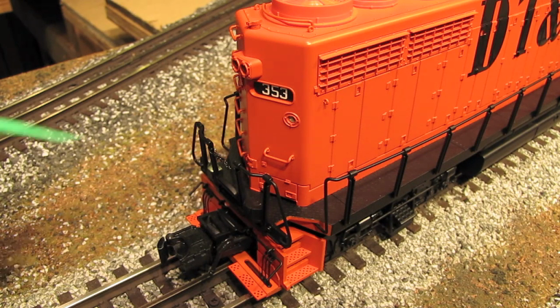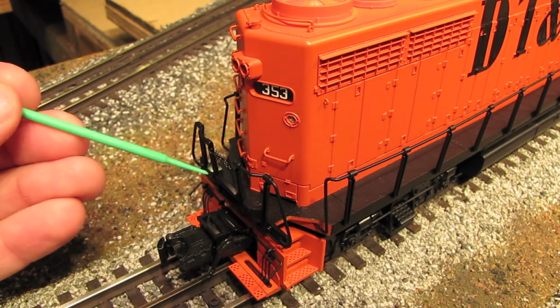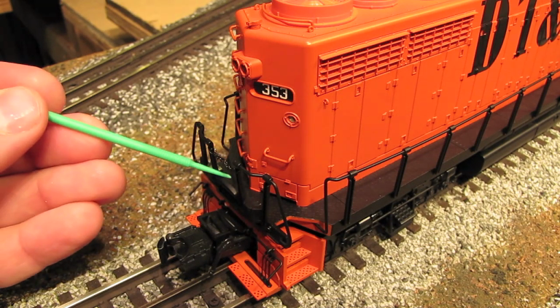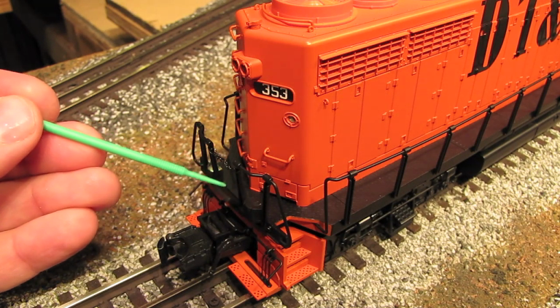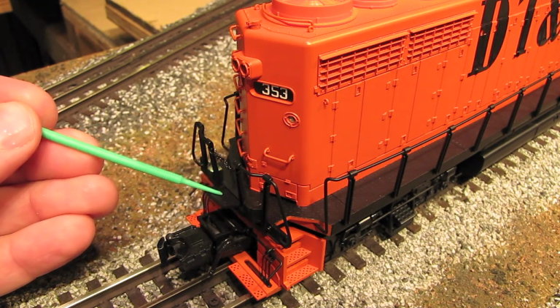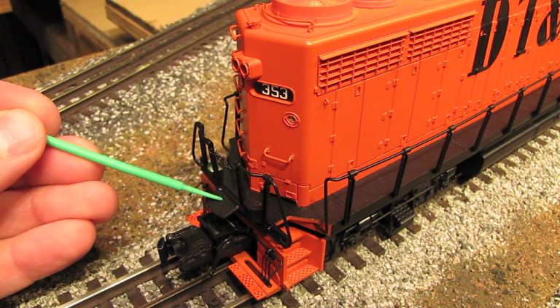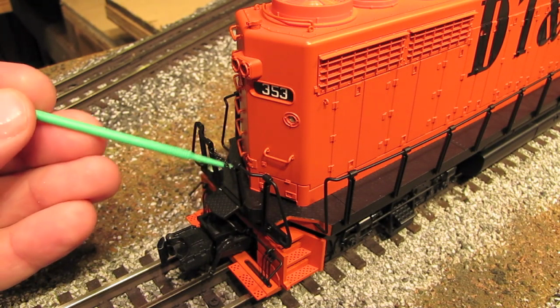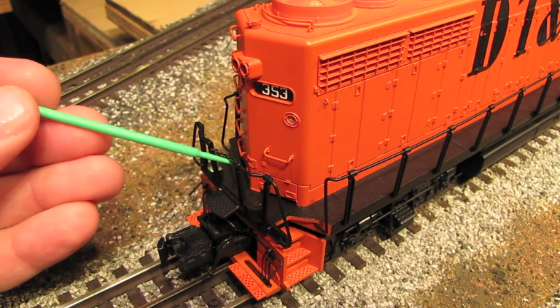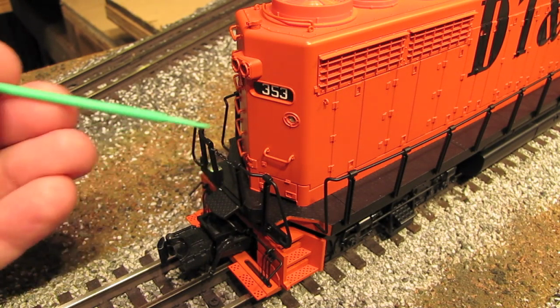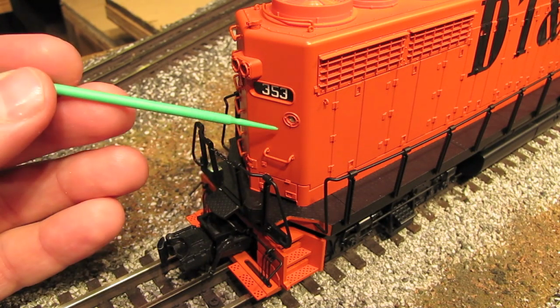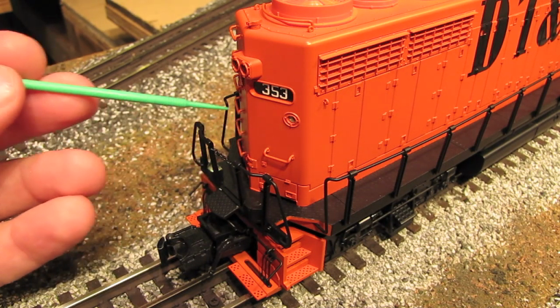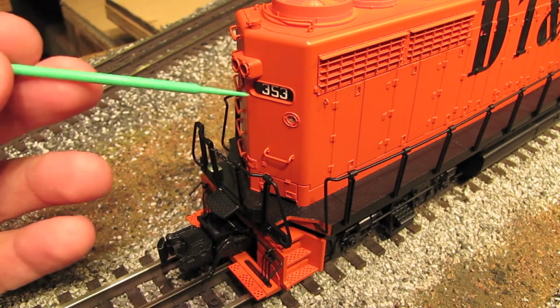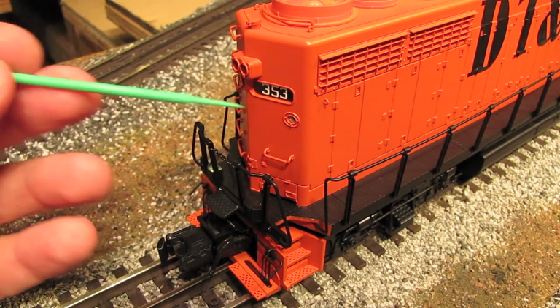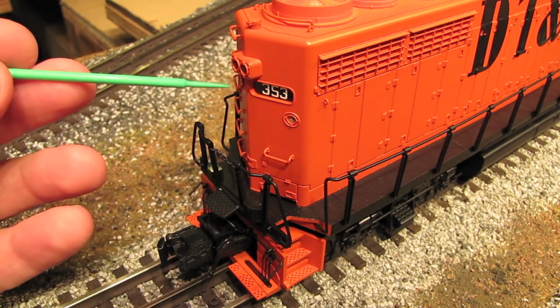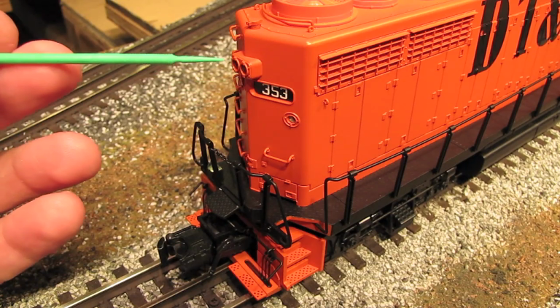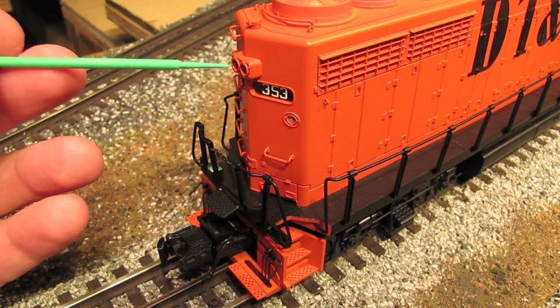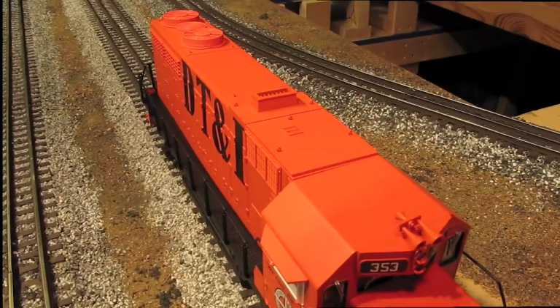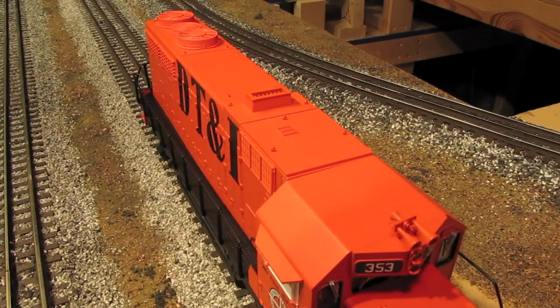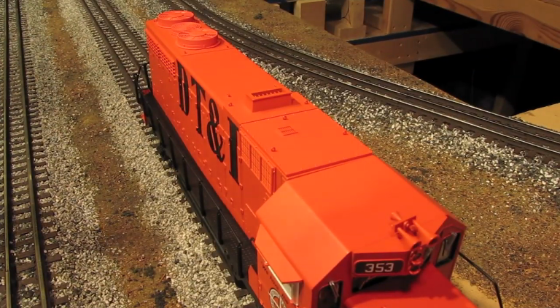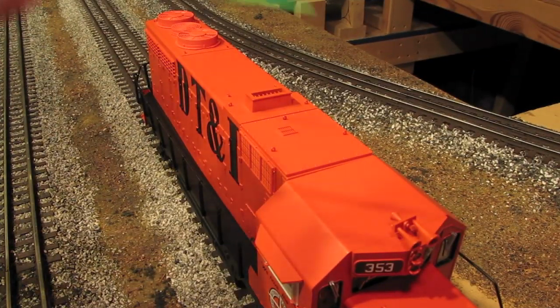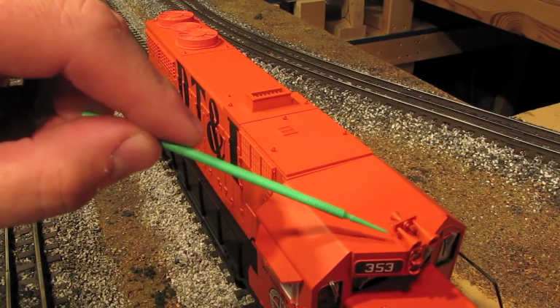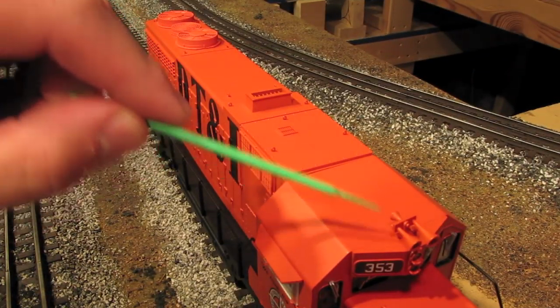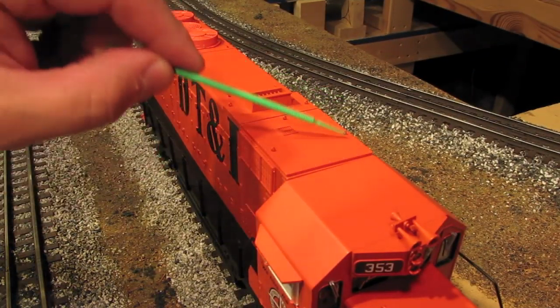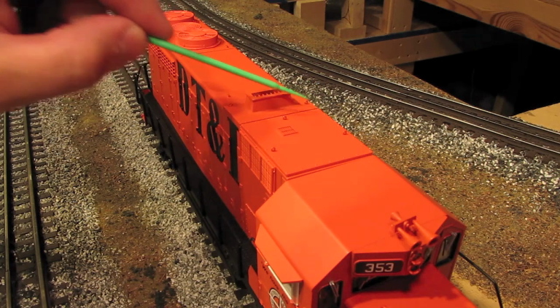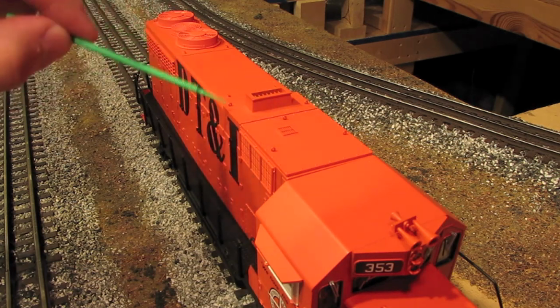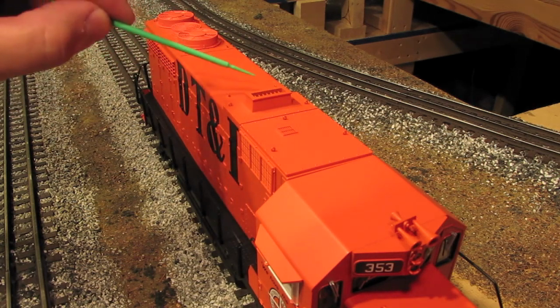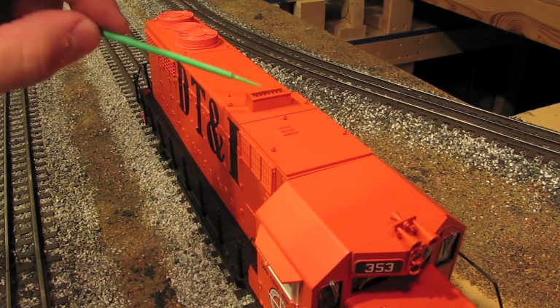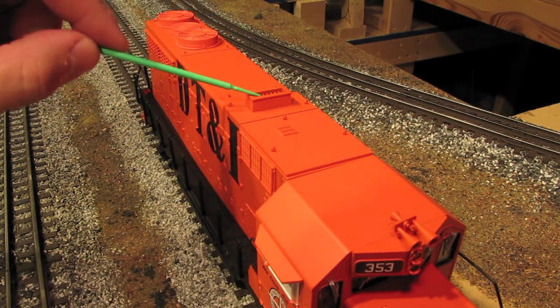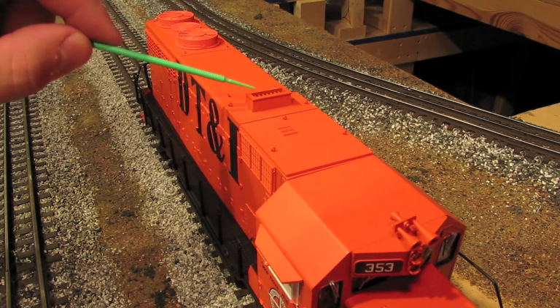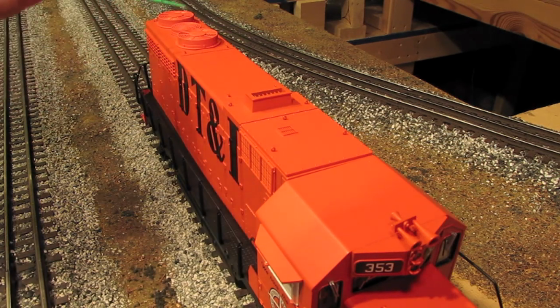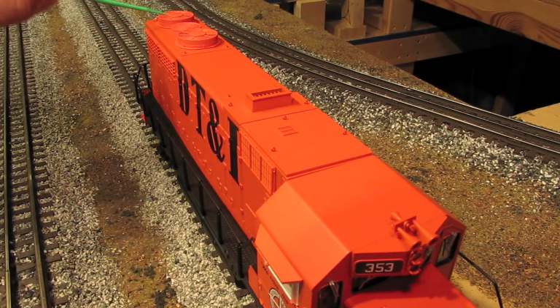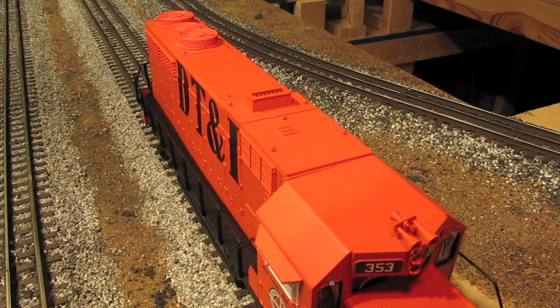On the back of the engine, once again we've got the deck plate that swings down, a little safety chain, operating marker lights, operating number boards, and a backup light. And up on top, we've got a separately applied horn, lots of separately applied lift rings, an operating smoke unit, and three fans on the back.